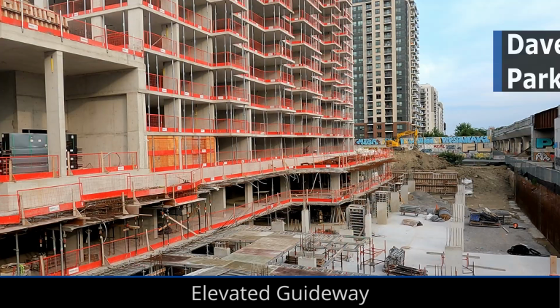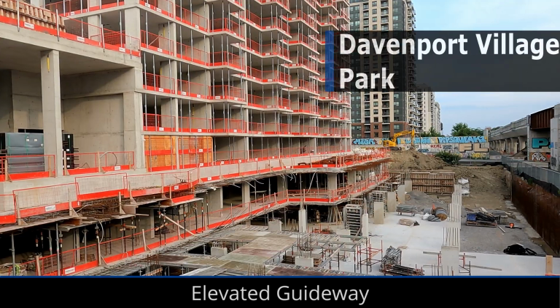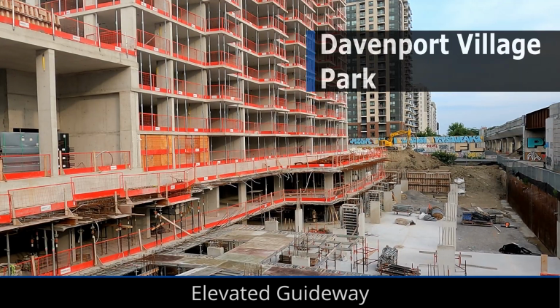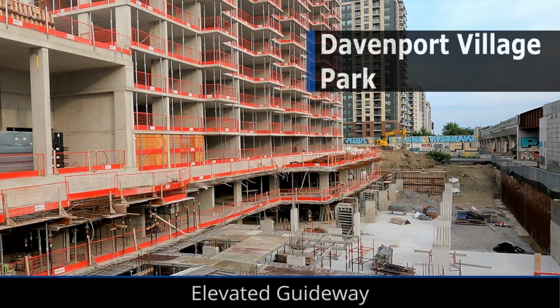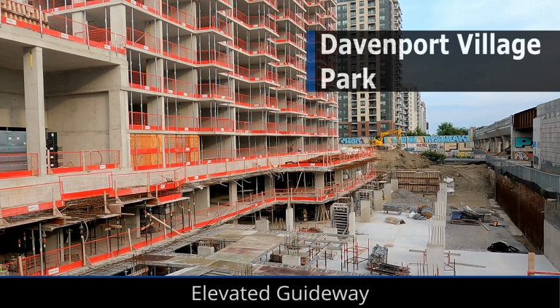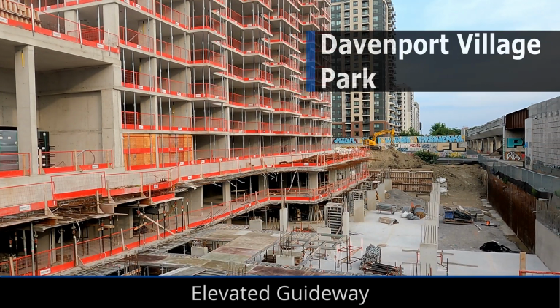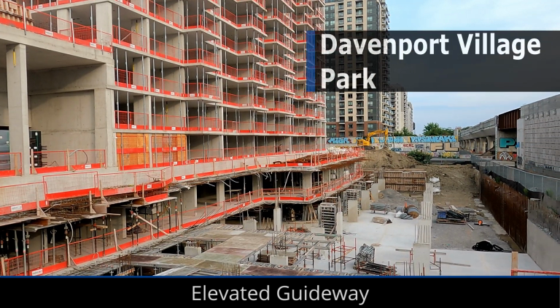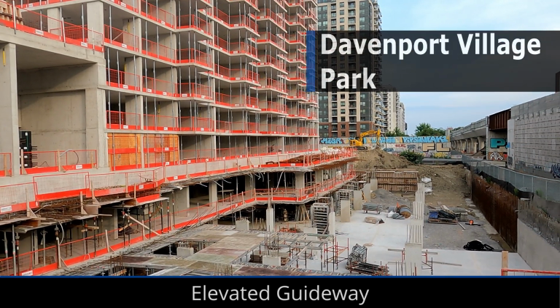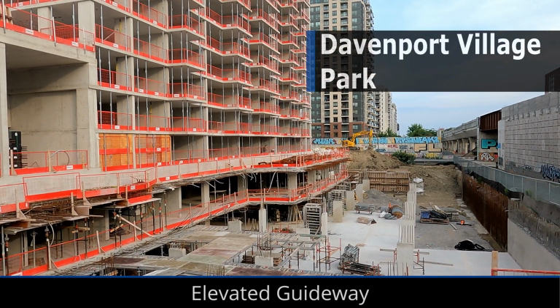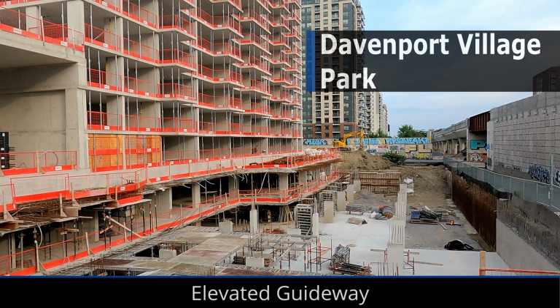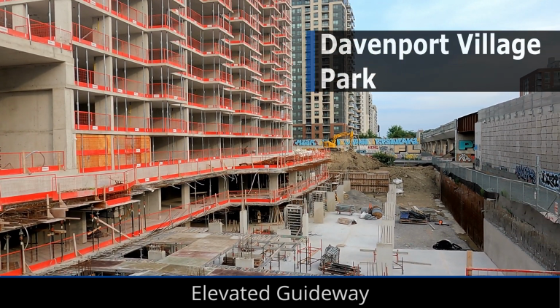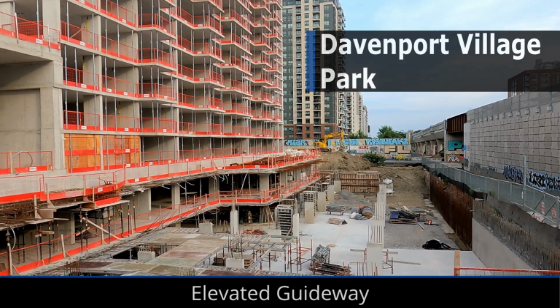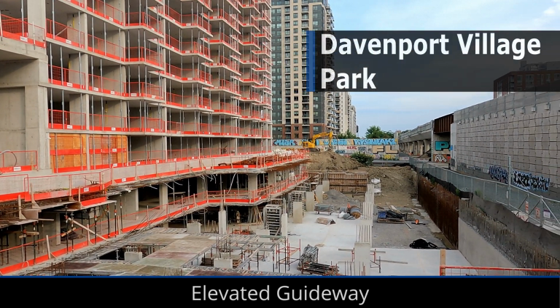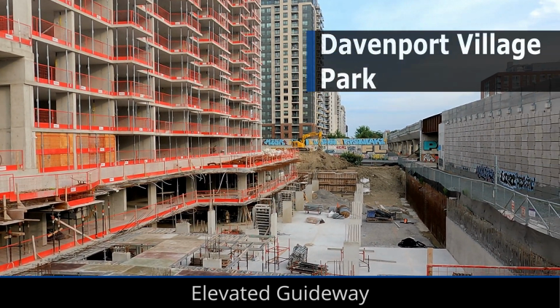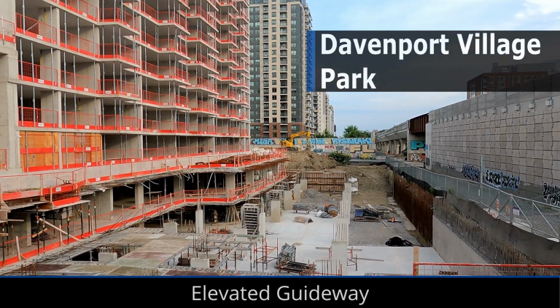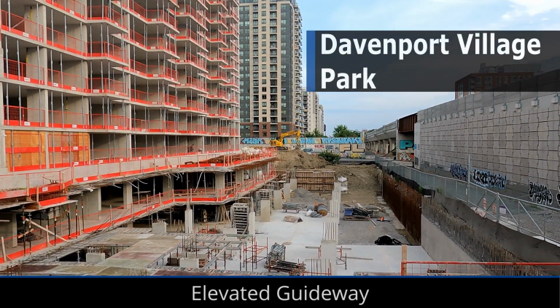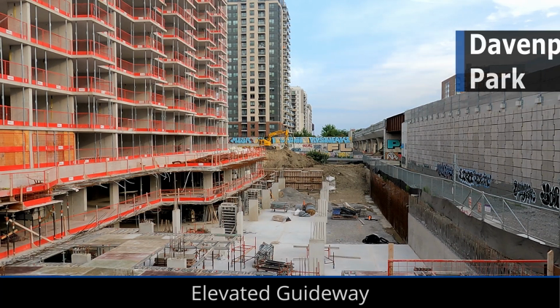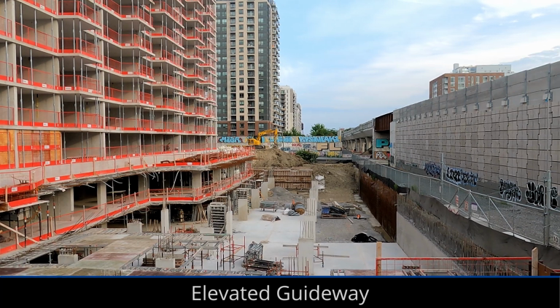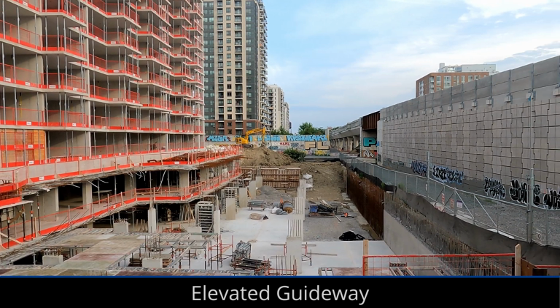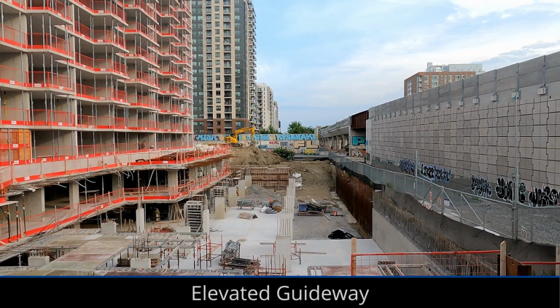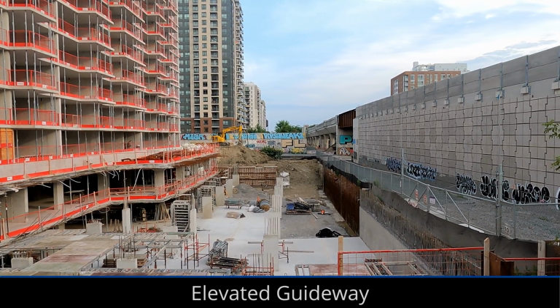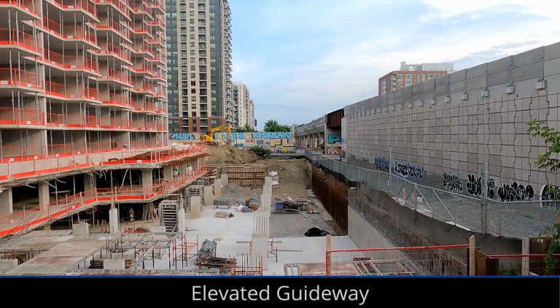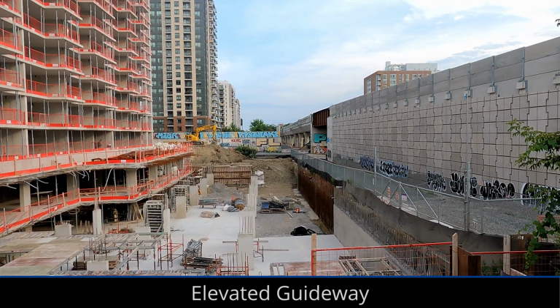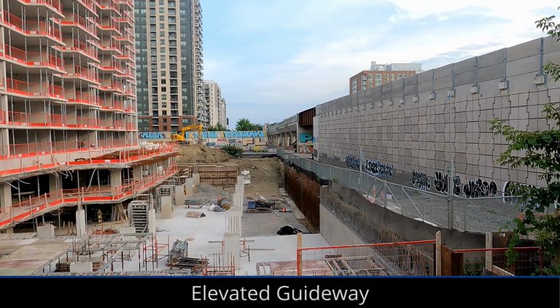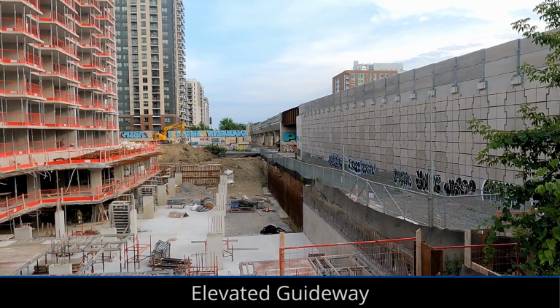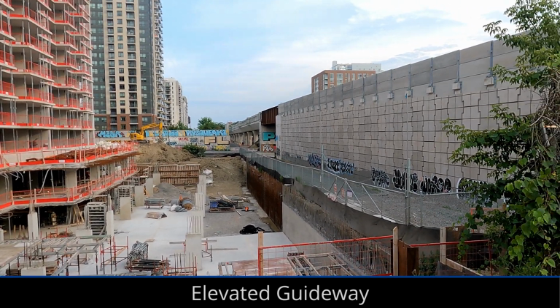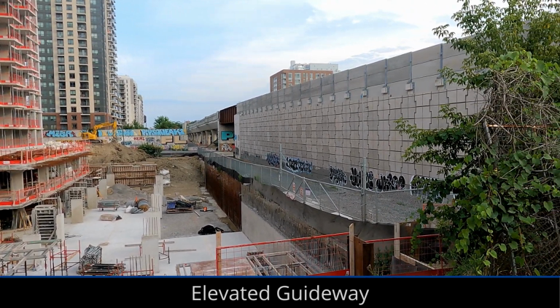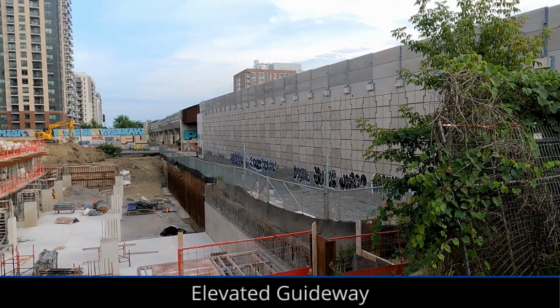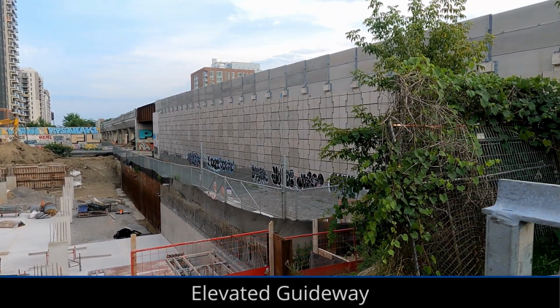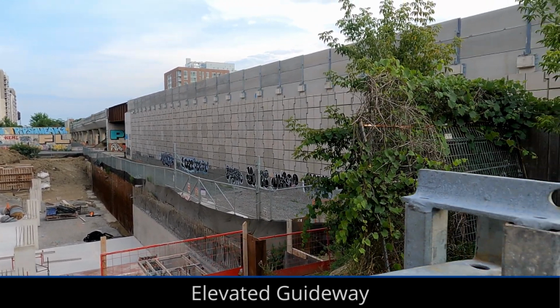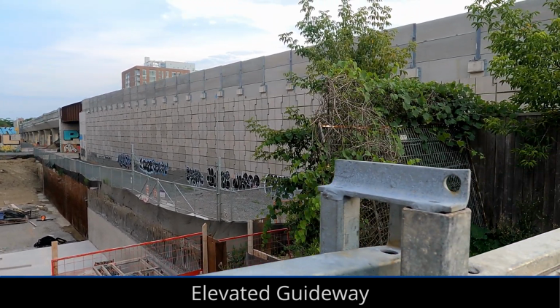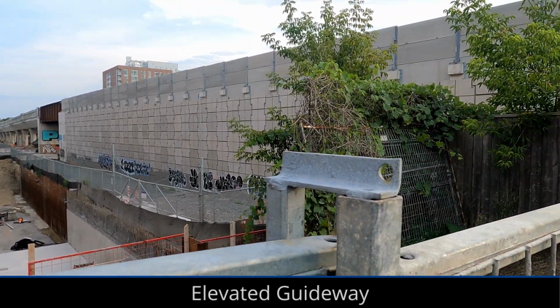The Davenport Diamond Rail Junction was removed by CPKC Railway in June, which means a significant reduction in noise as trains won't be going over the diamond anymore.